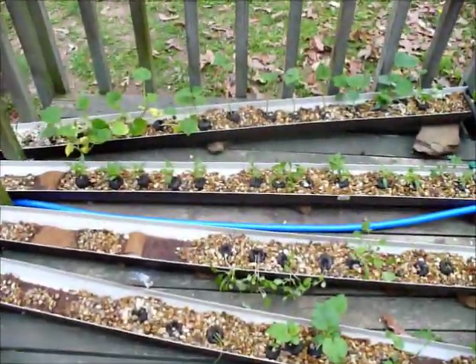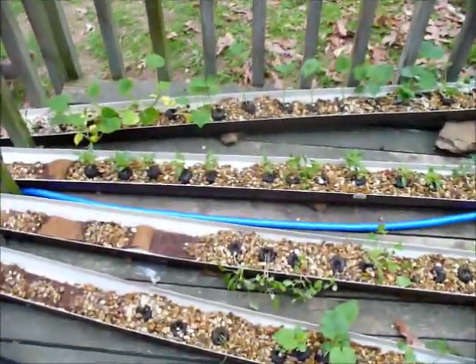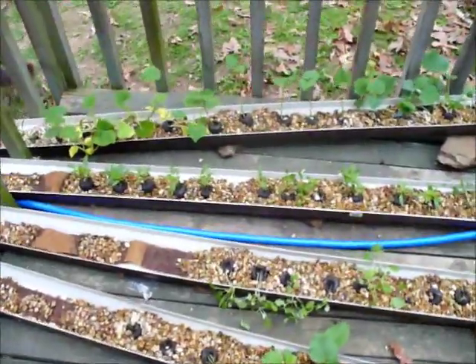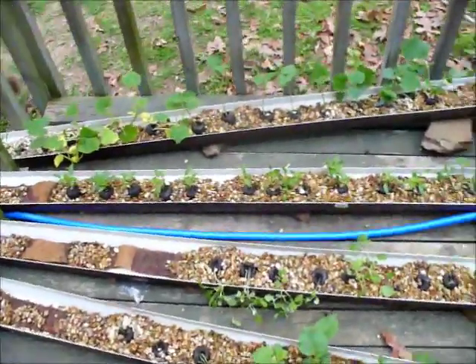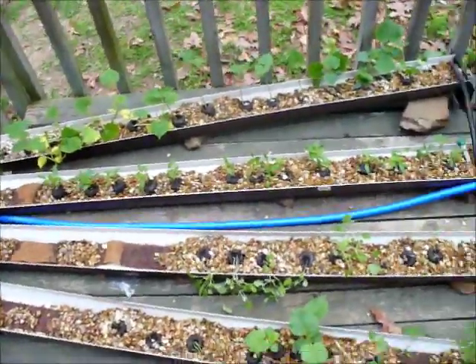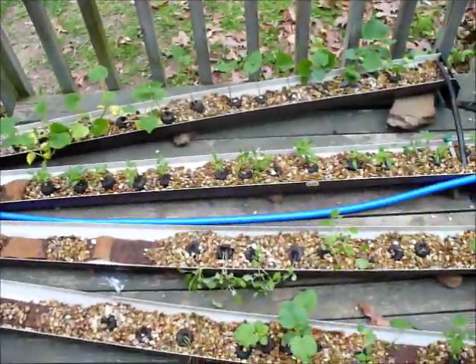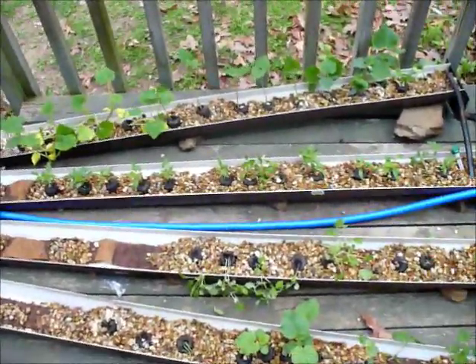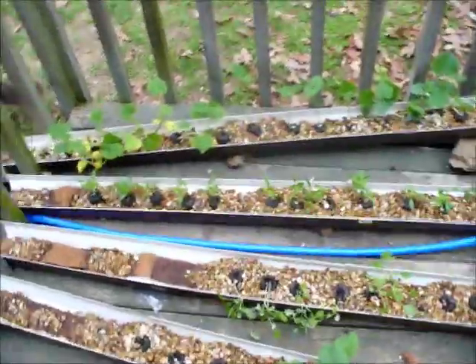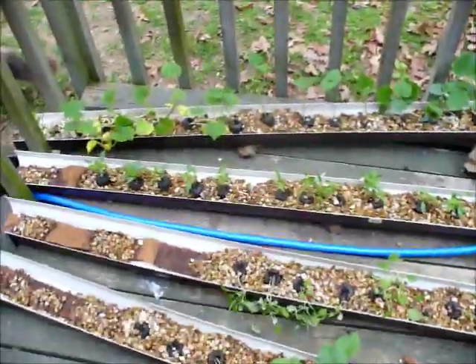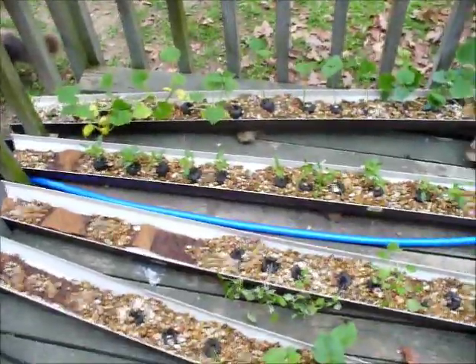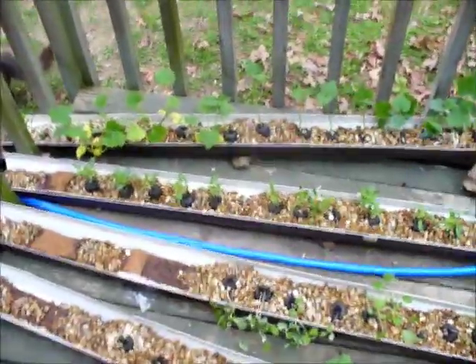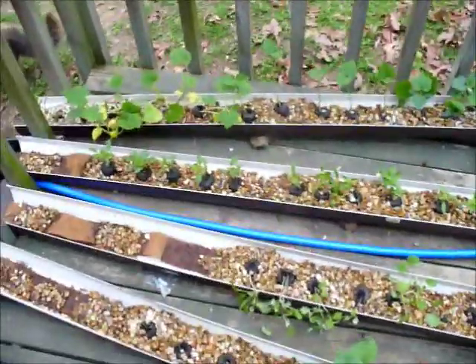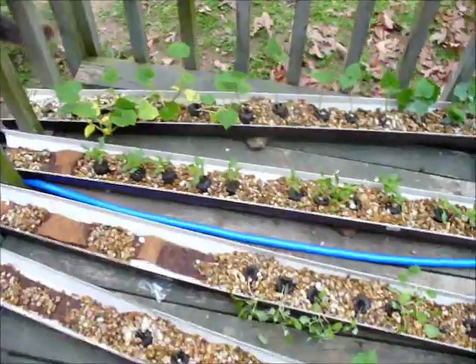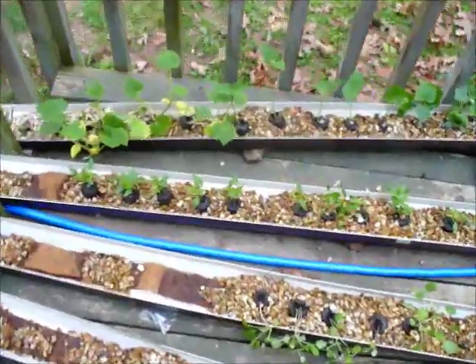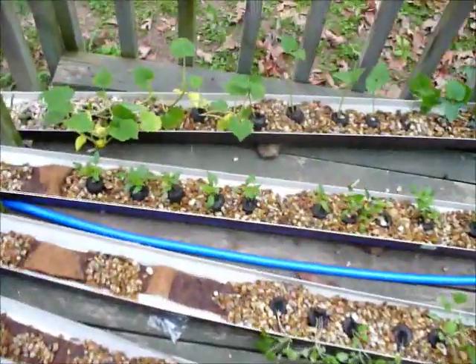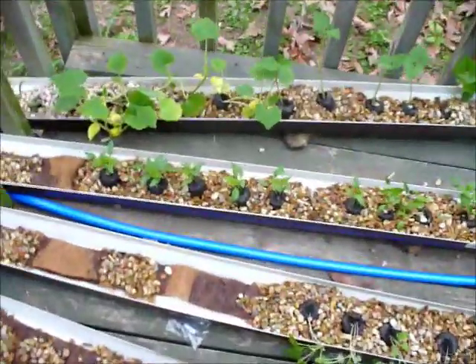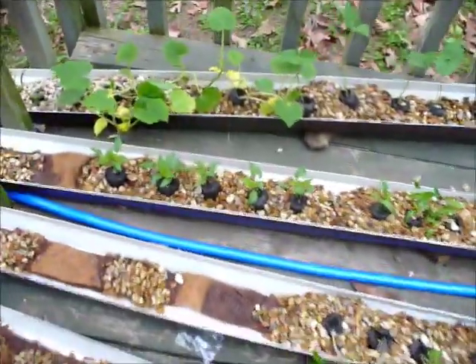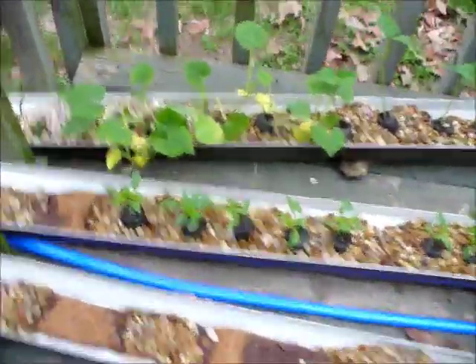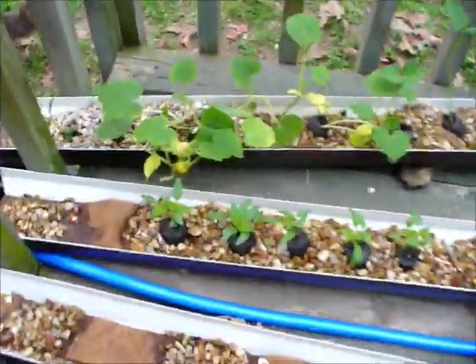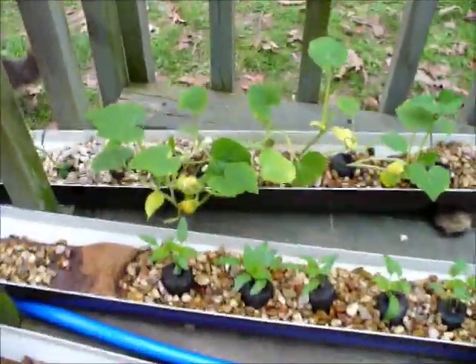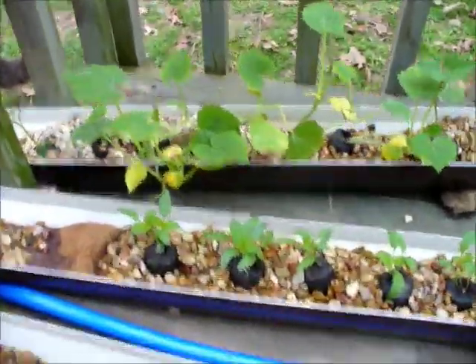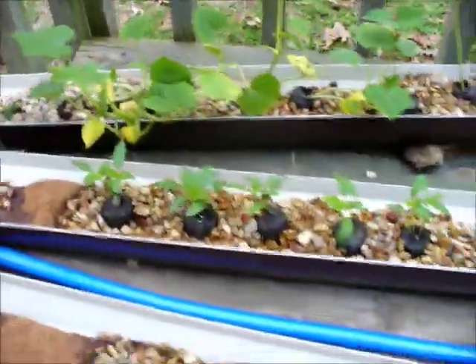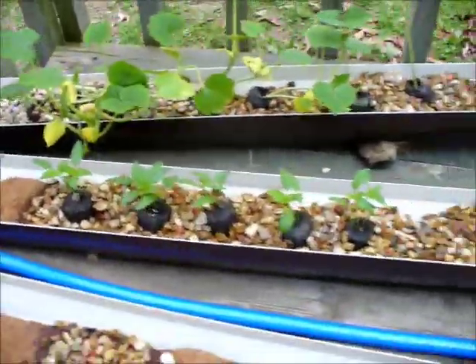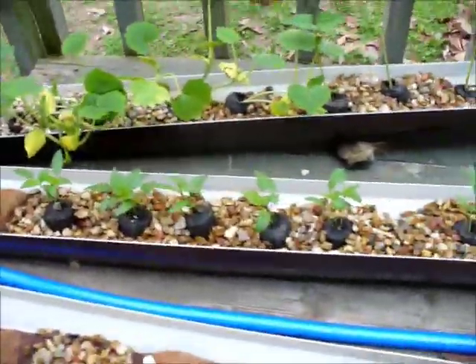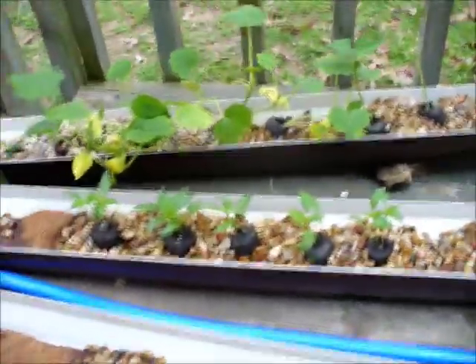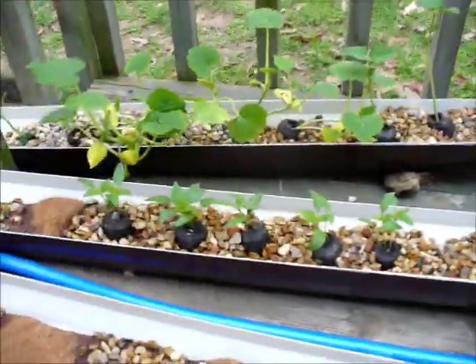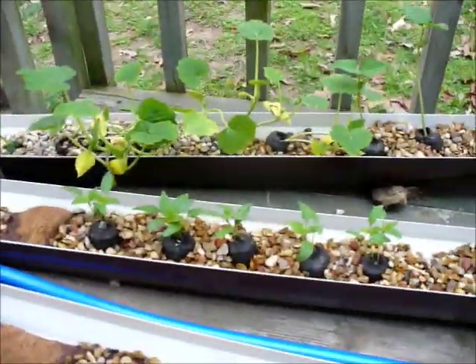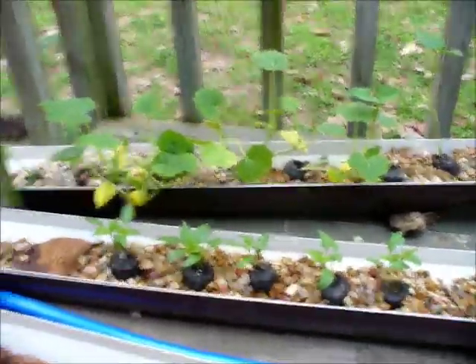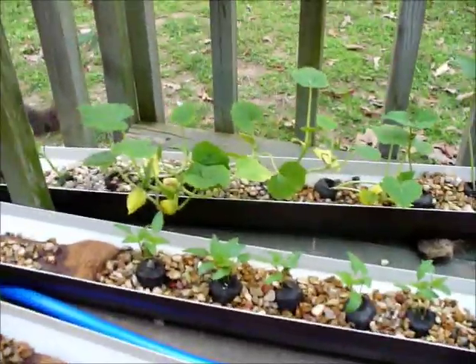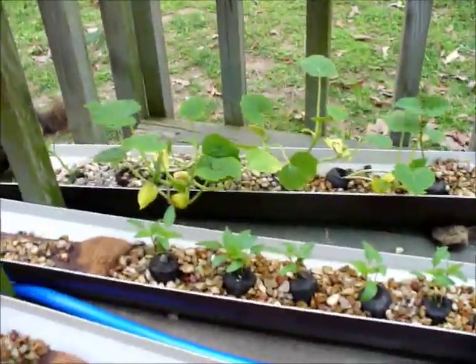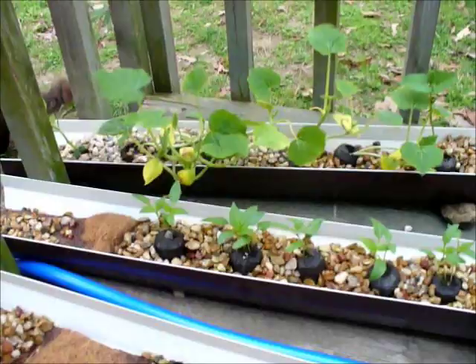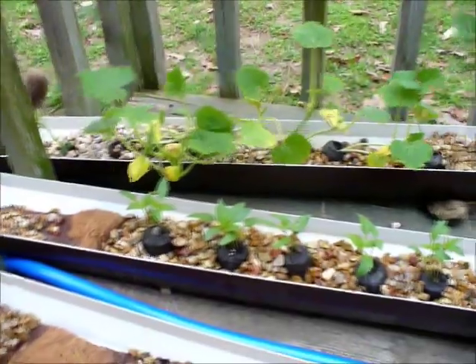I'm going to take you for a little tour of our new garden — it's a micro-scale aquaponics garden.